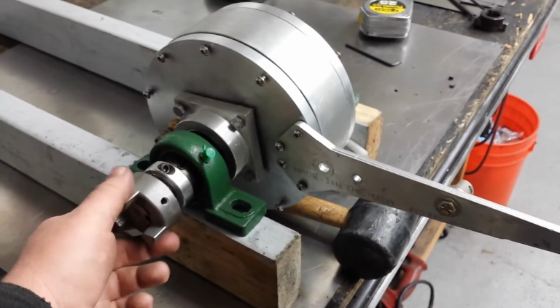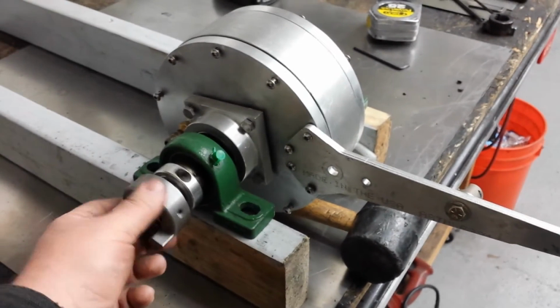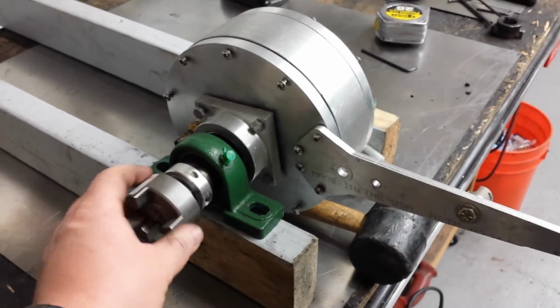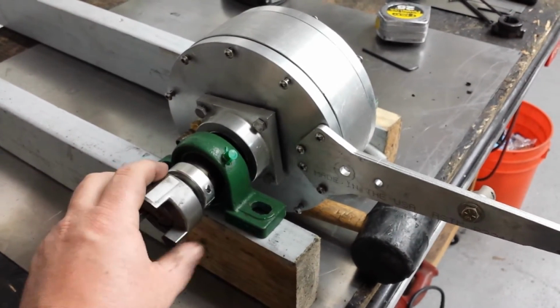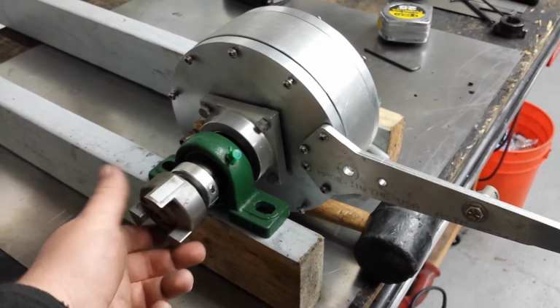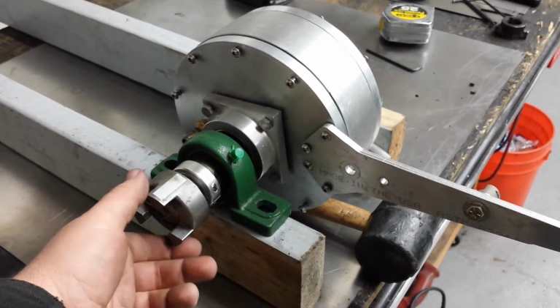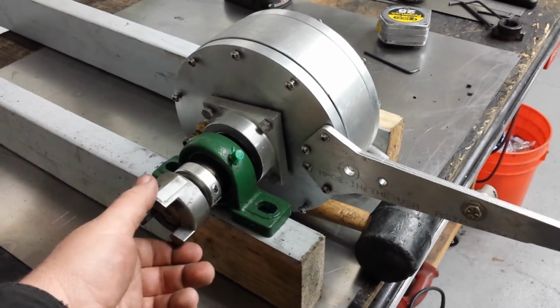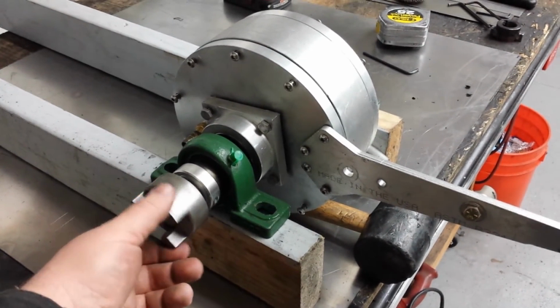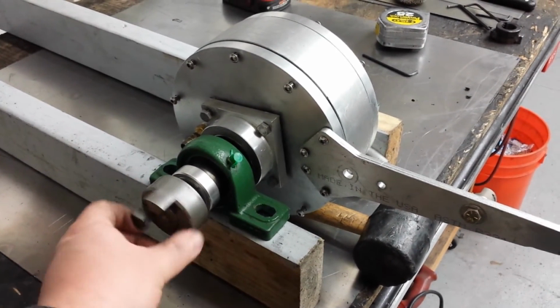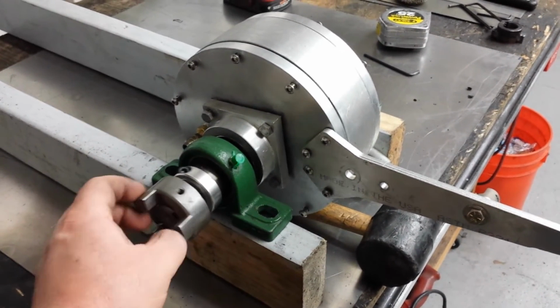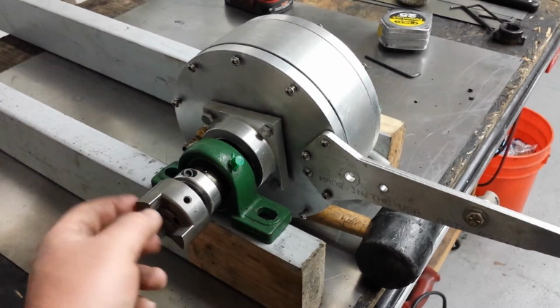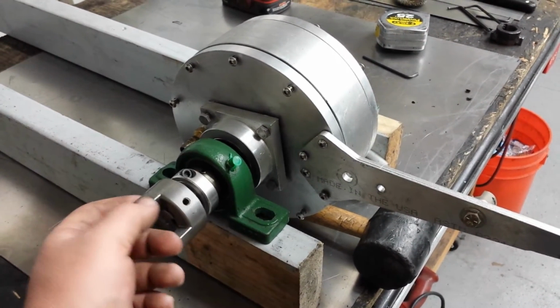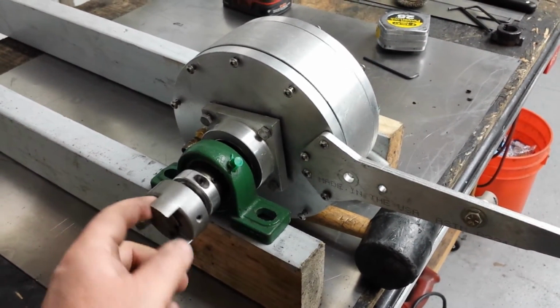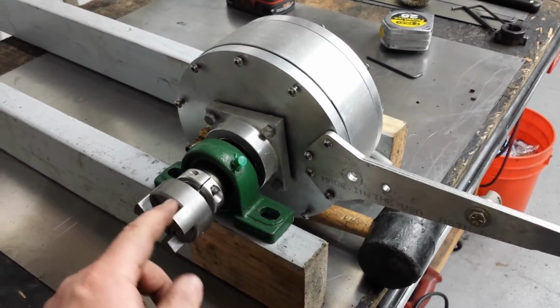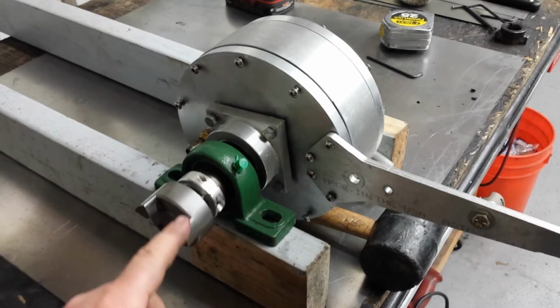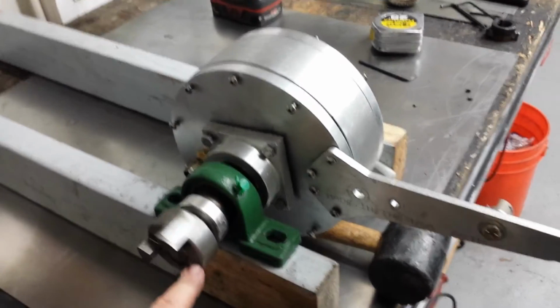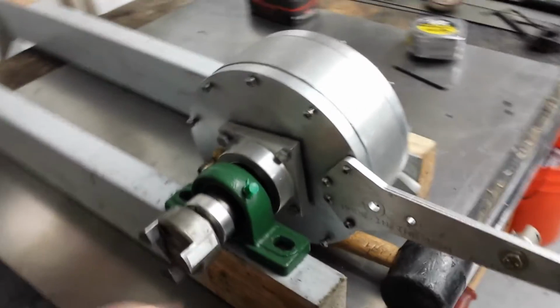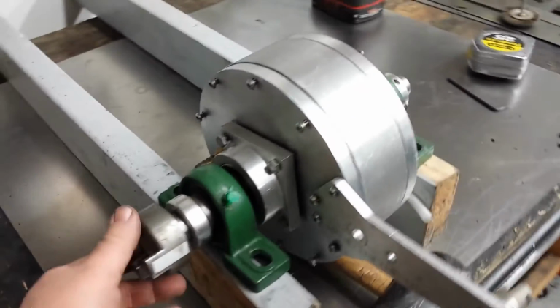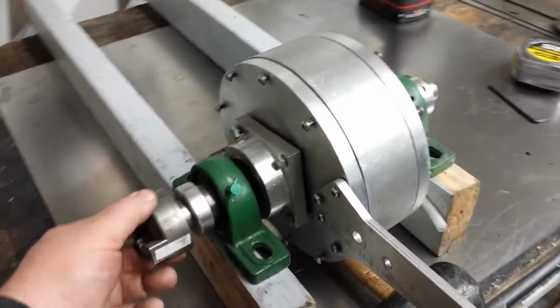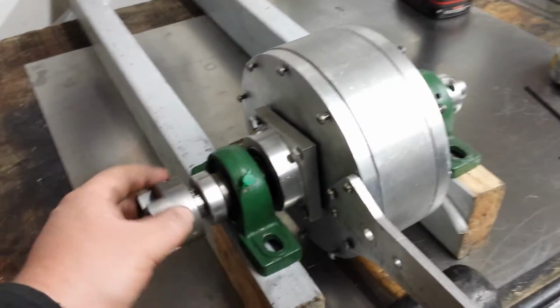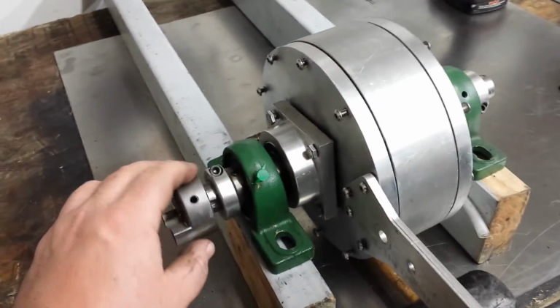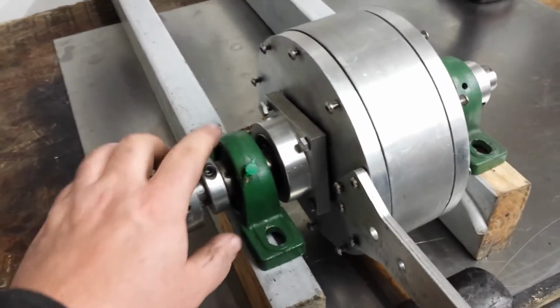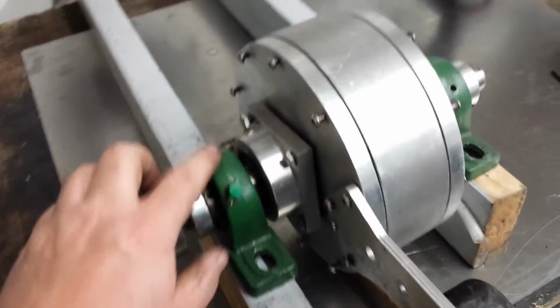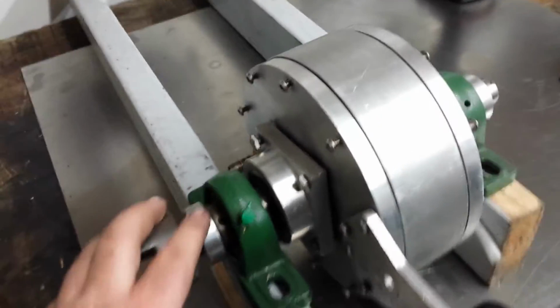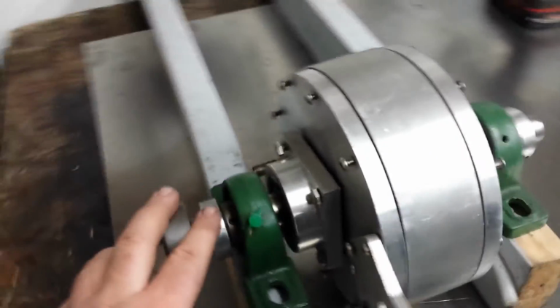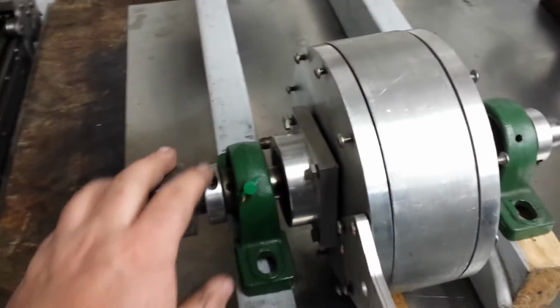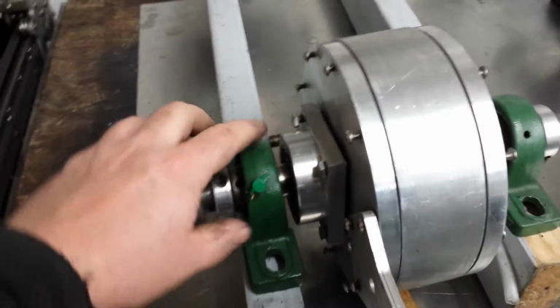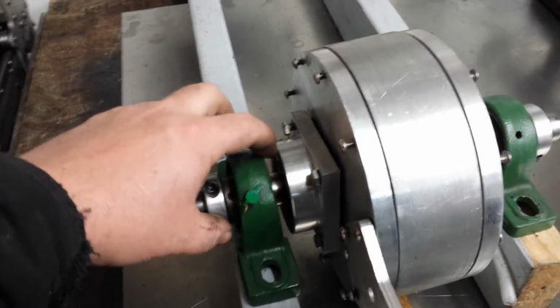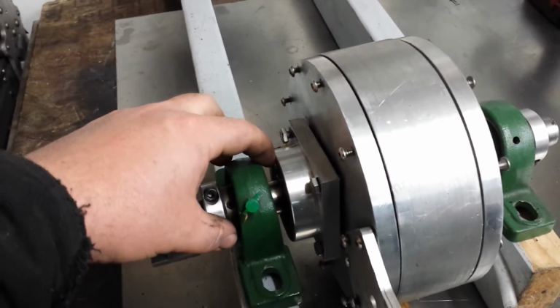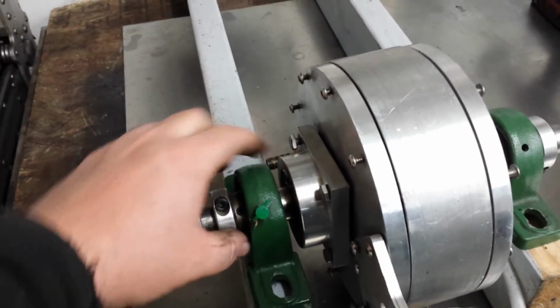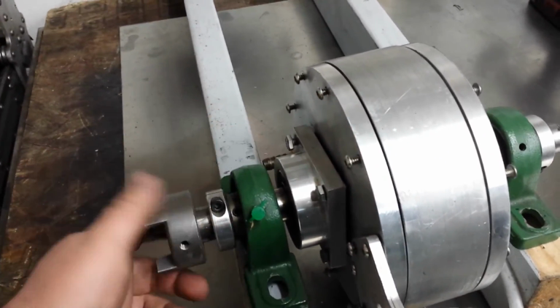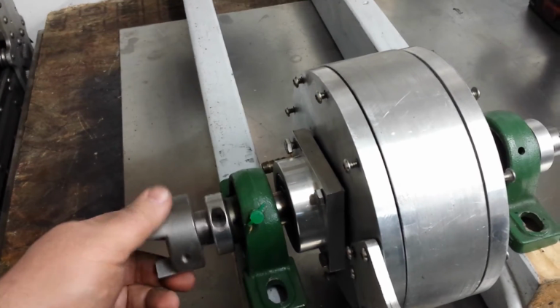So now you can see that the shaft, which is connected to the rotor, can turn independently on these pillow block bearings. And of course you have that bearing in there.